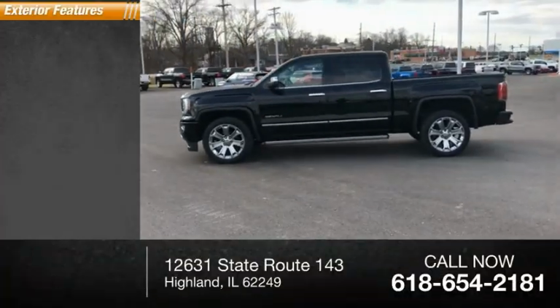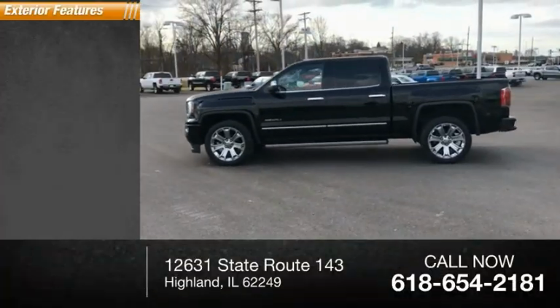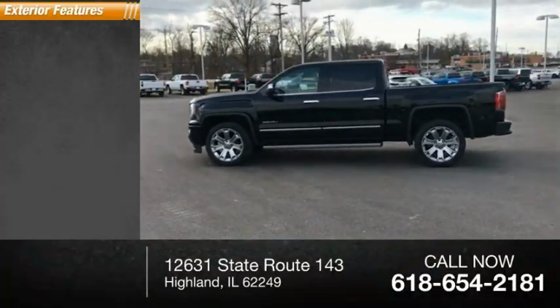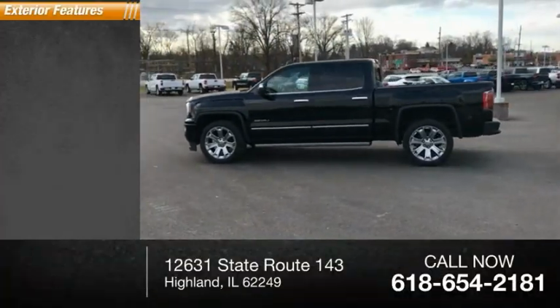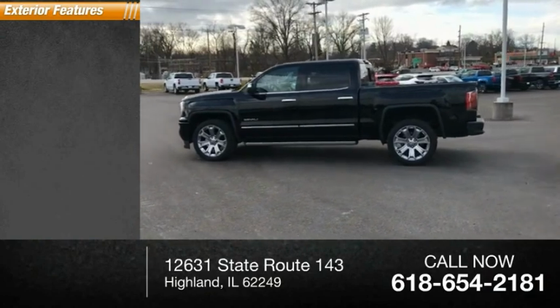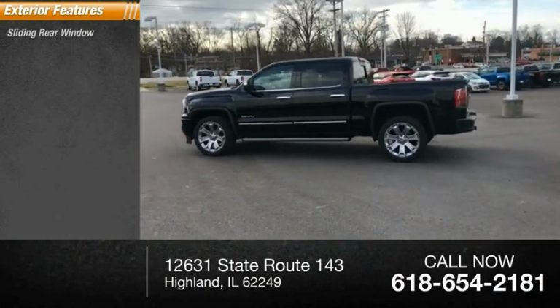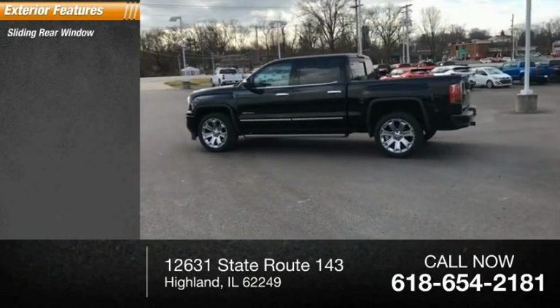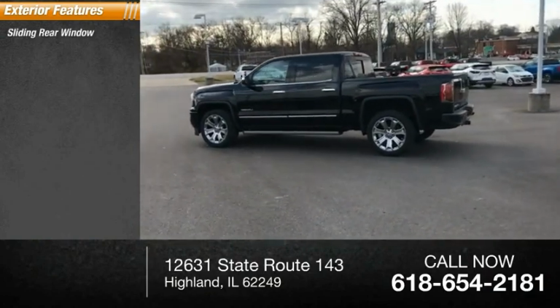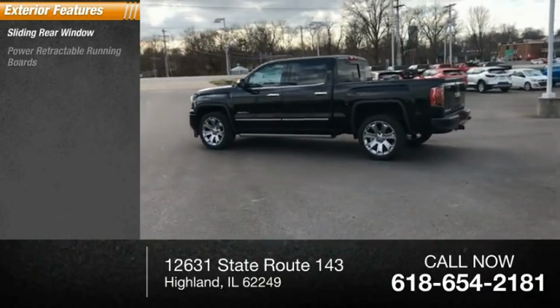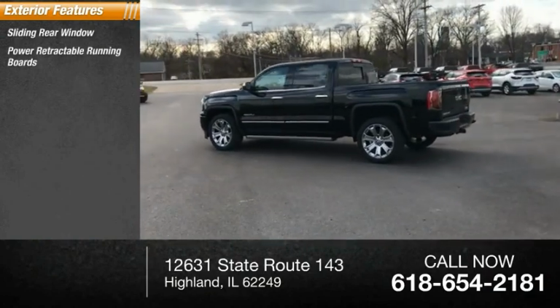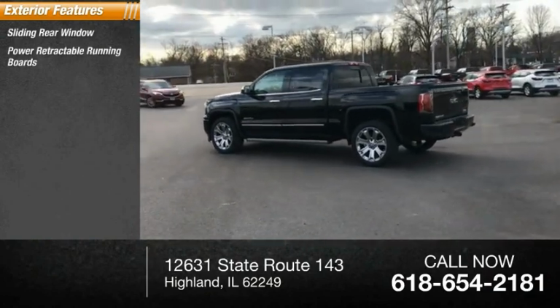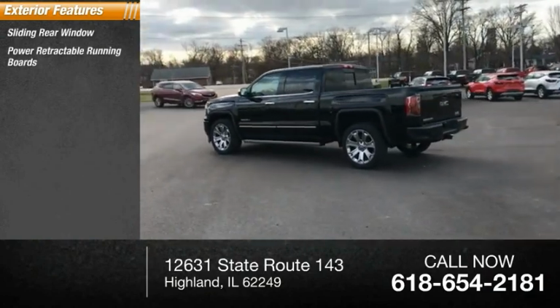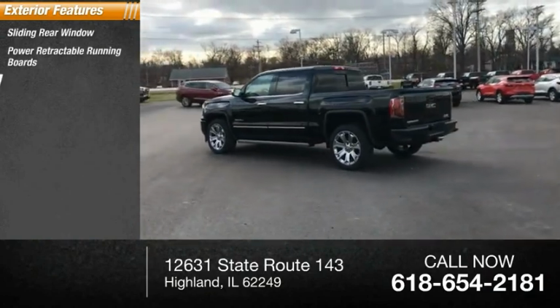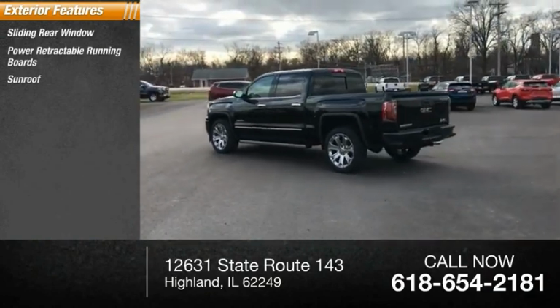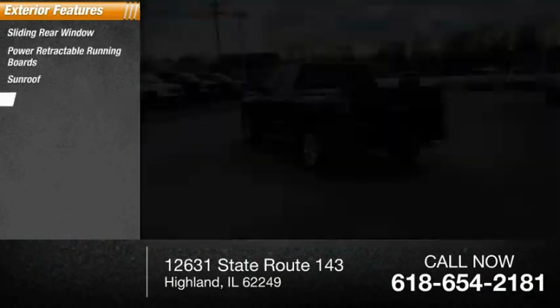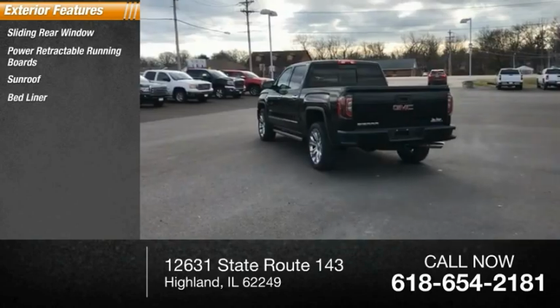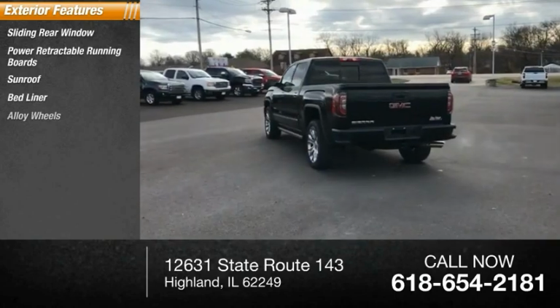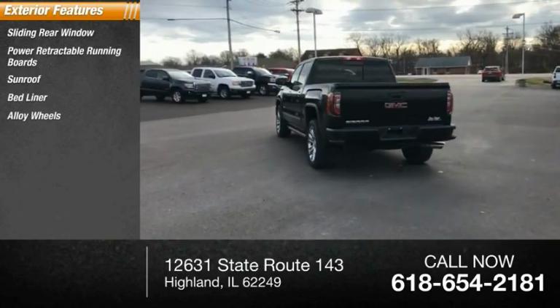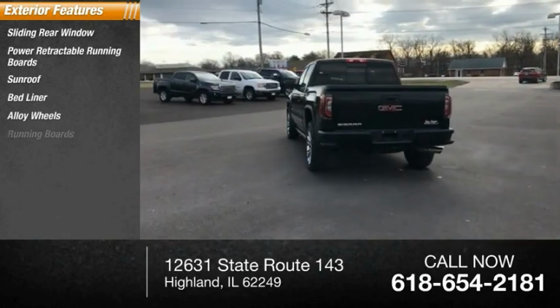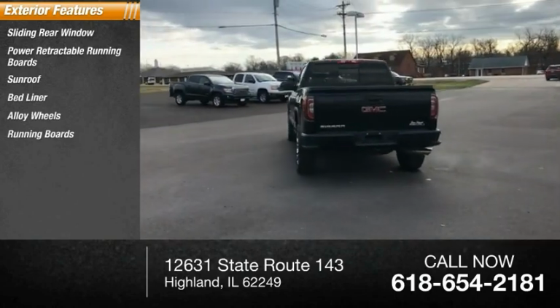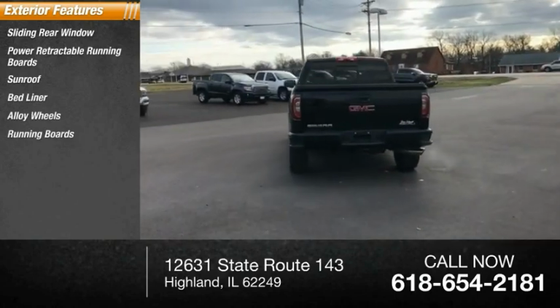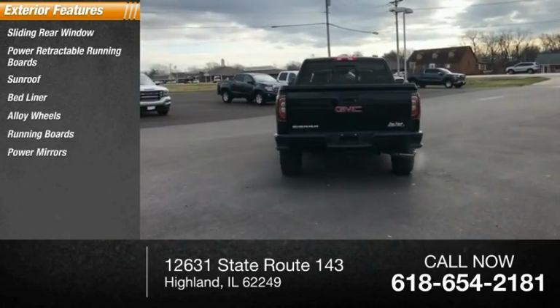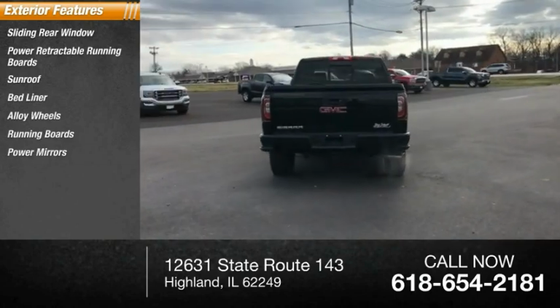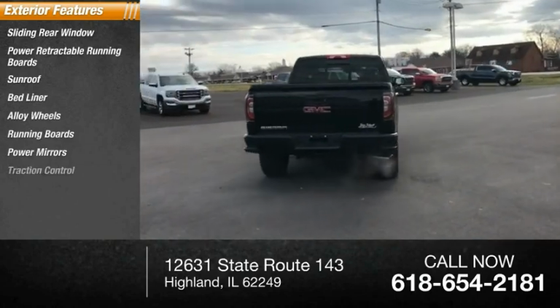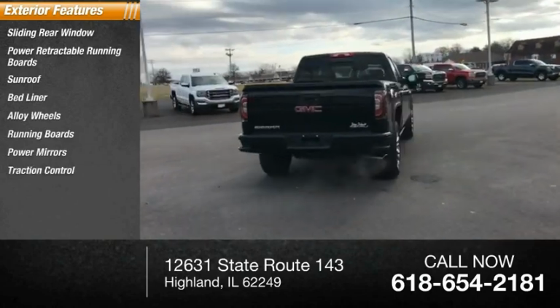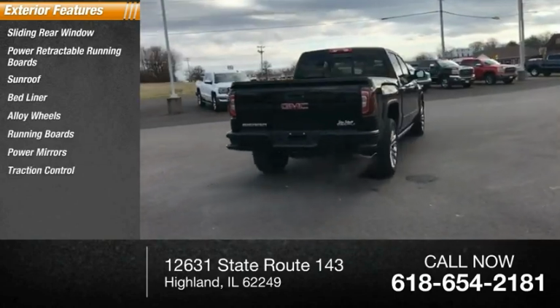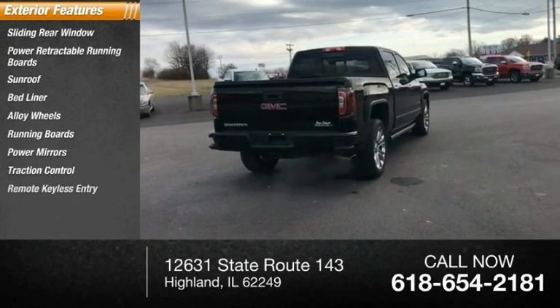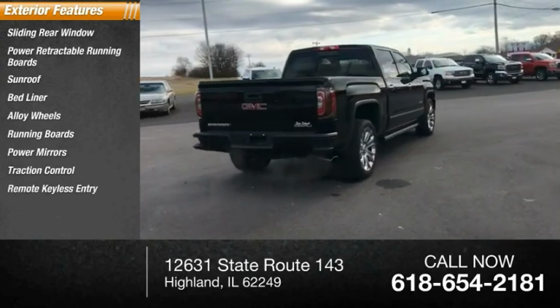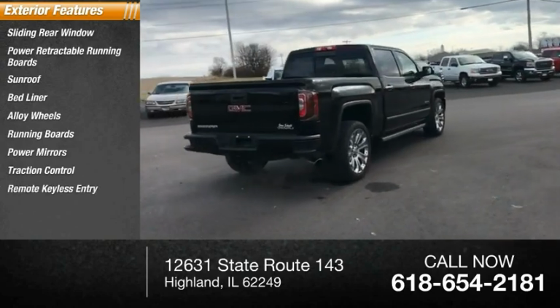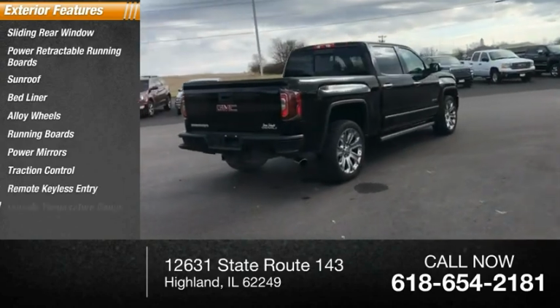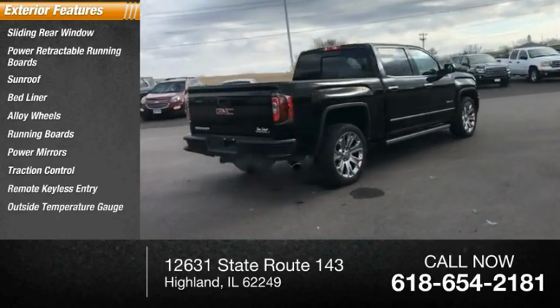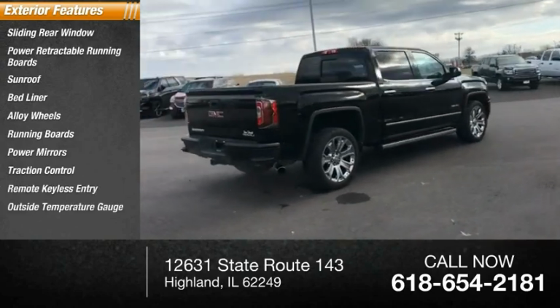Here are some of this vehicle's great options: sliding rear window, power retractable running boards, sunroof, bed liner, alloy wheels, running boards, power mirrors, traction control, remote keyless entry, outside temperature gauge.